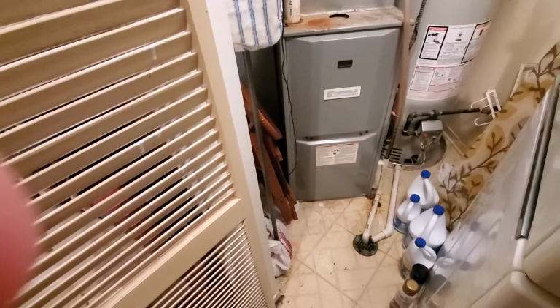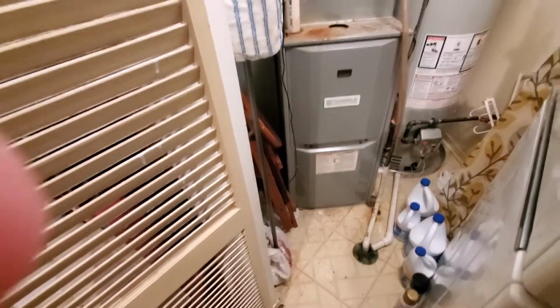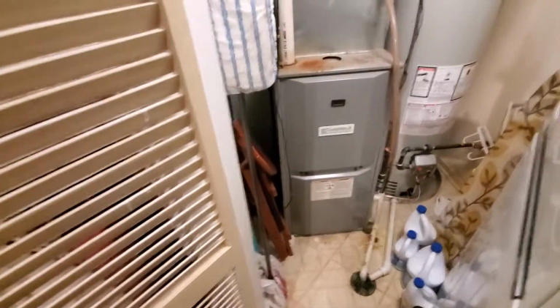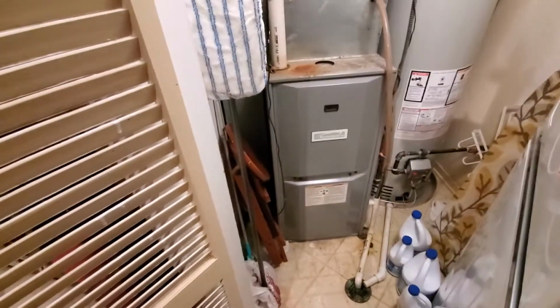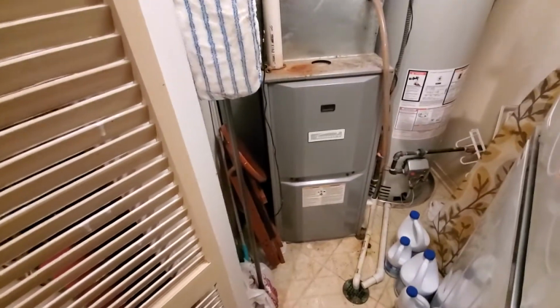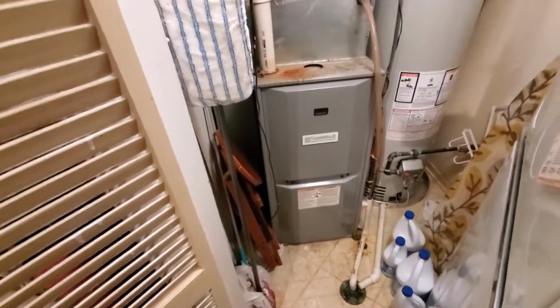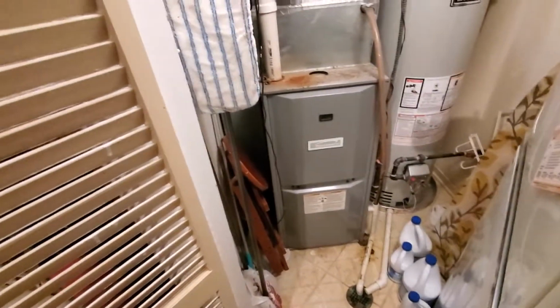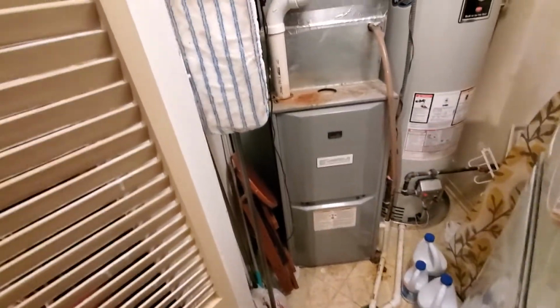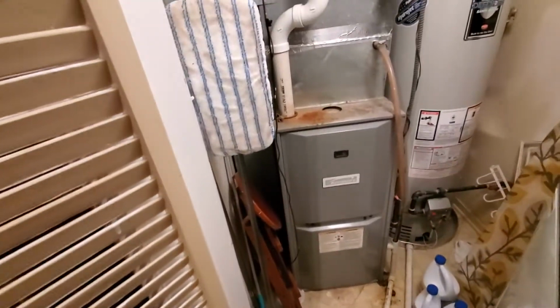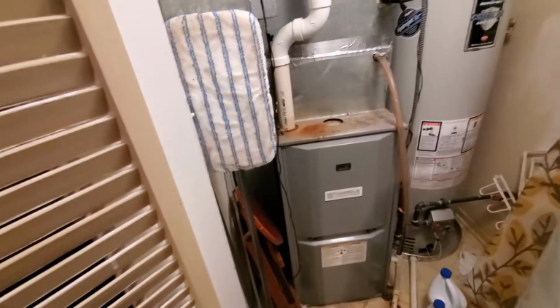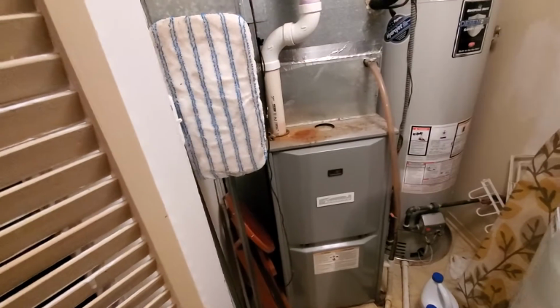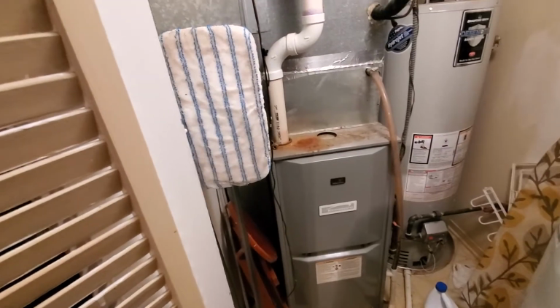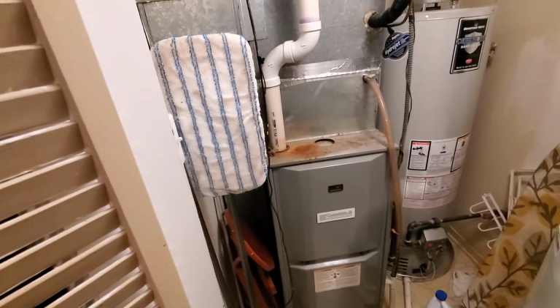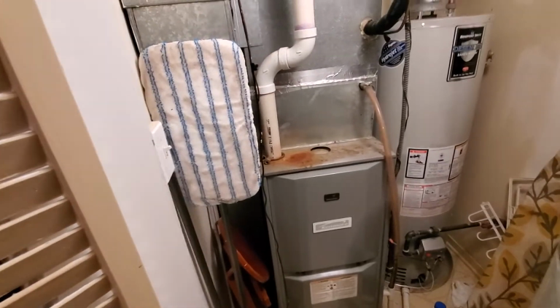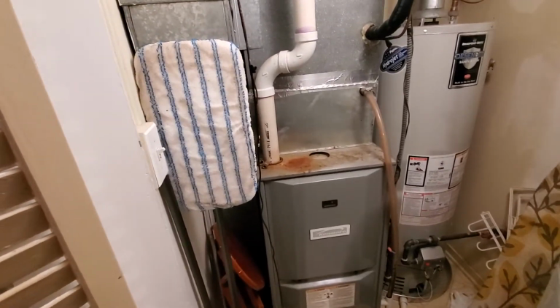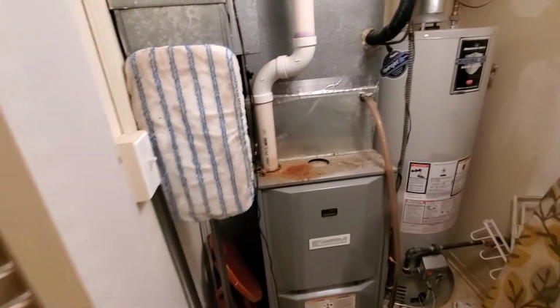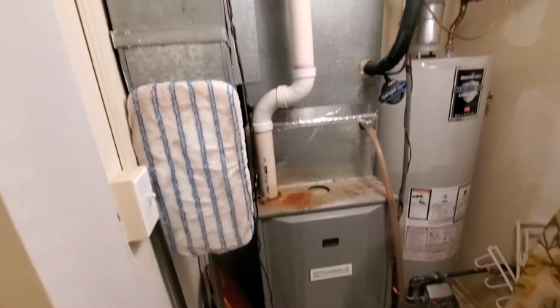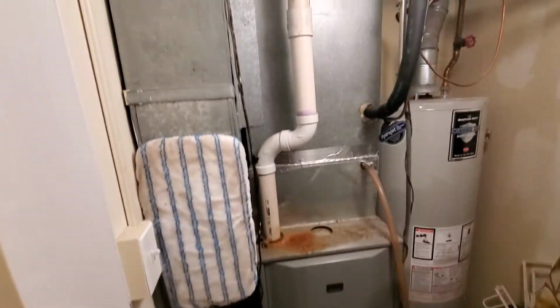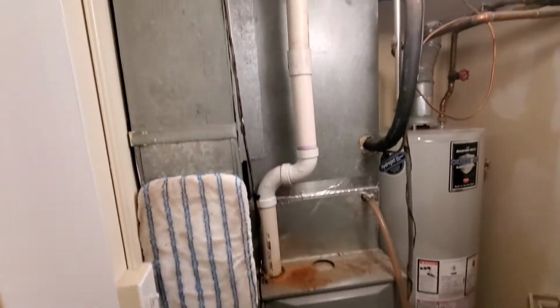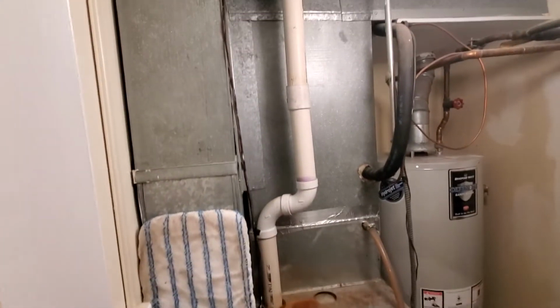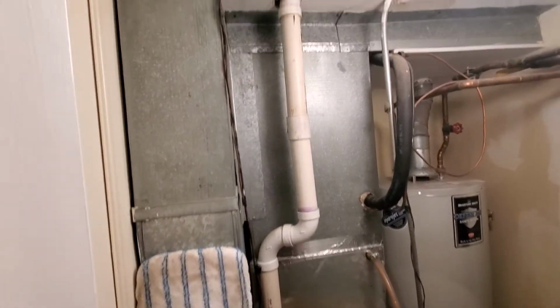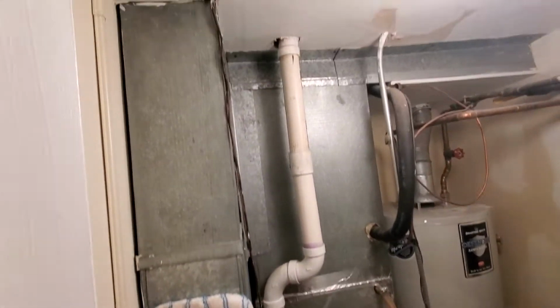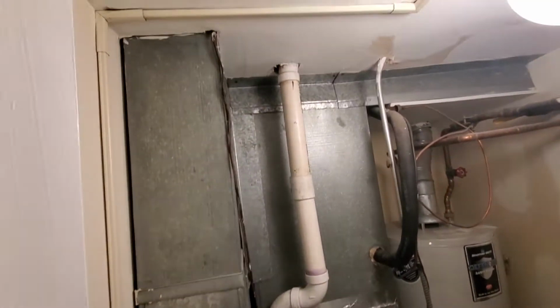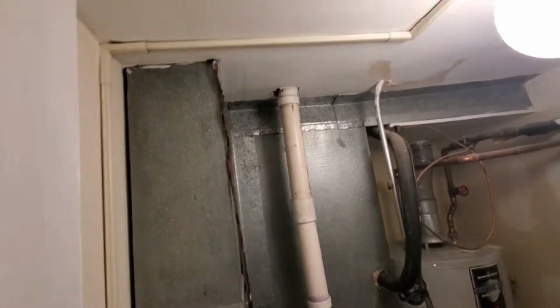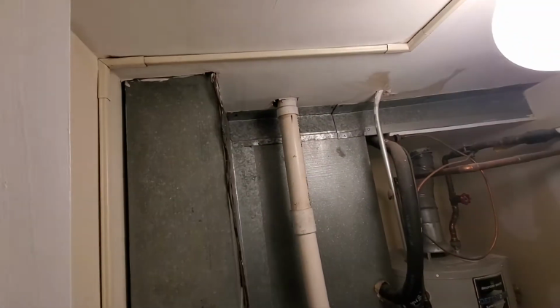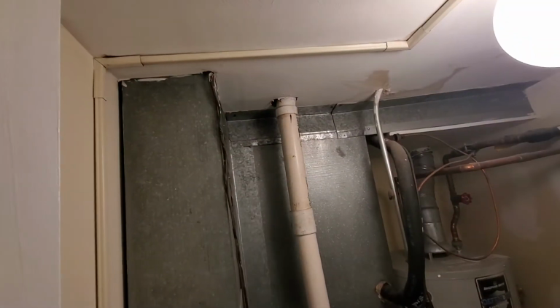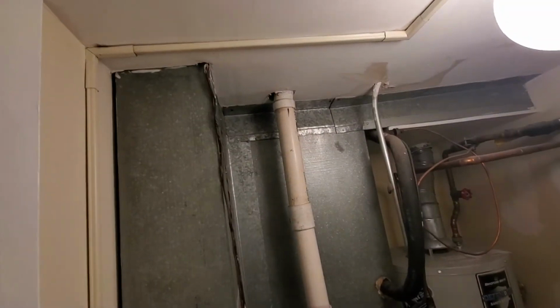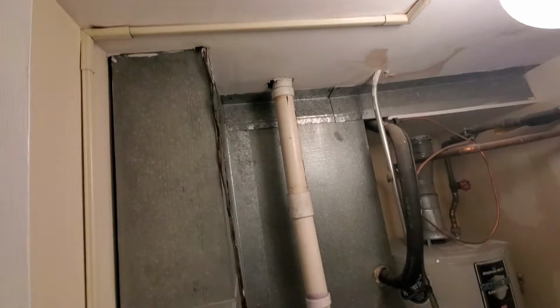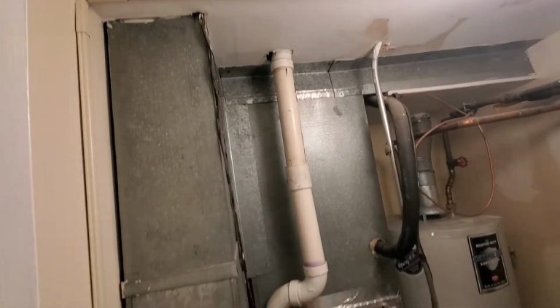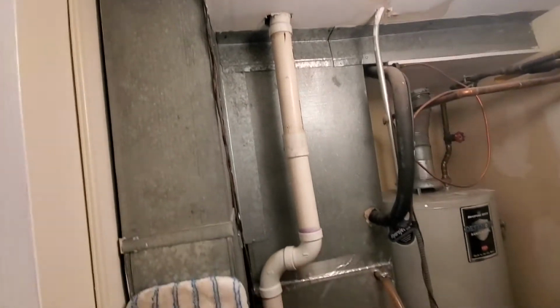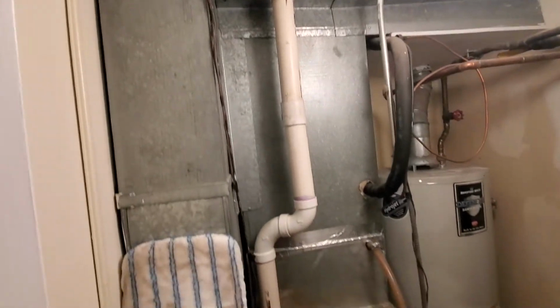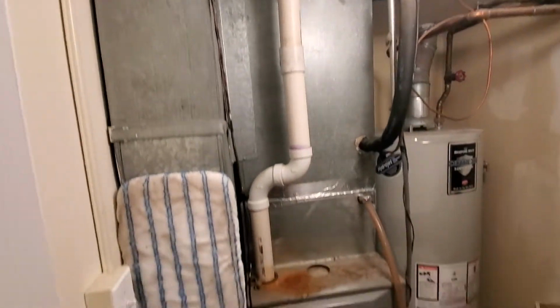Hey guys, we're in Berwyn, 6337 Roosevelt. We've got a high-efficiency furnace. We're just looking at an AC at this point.